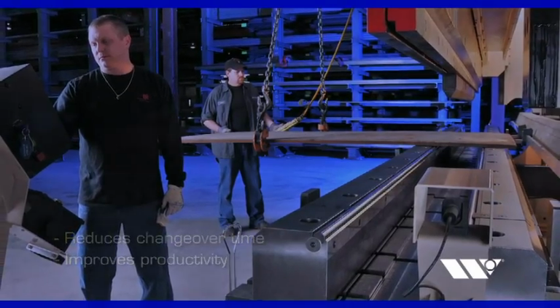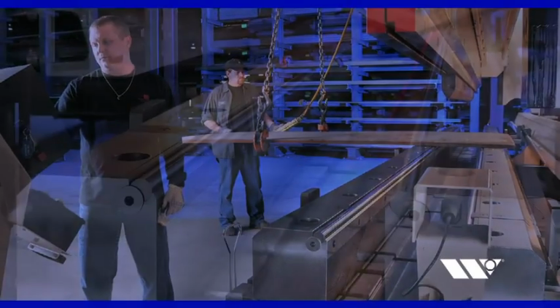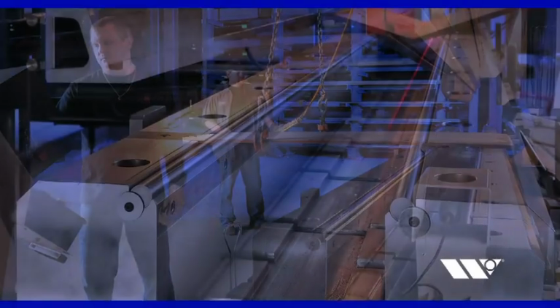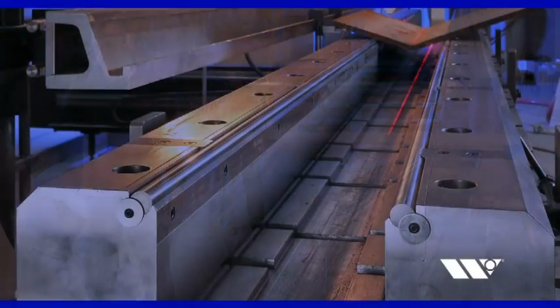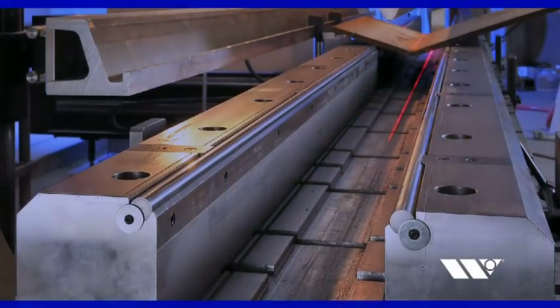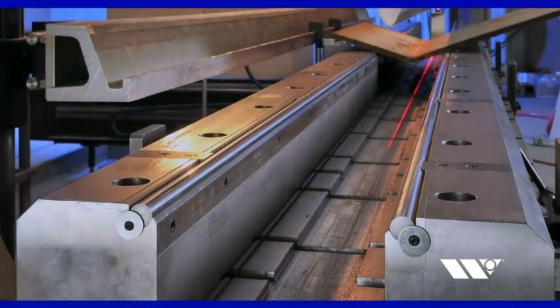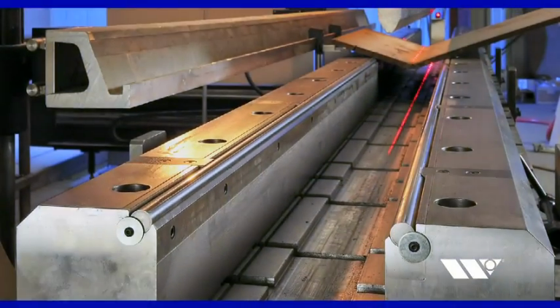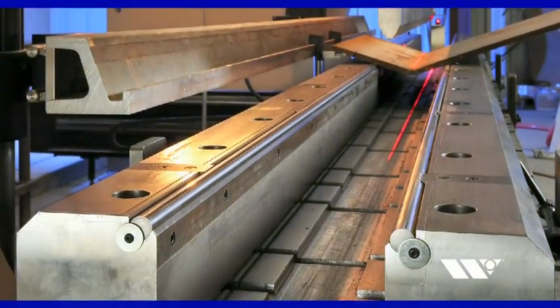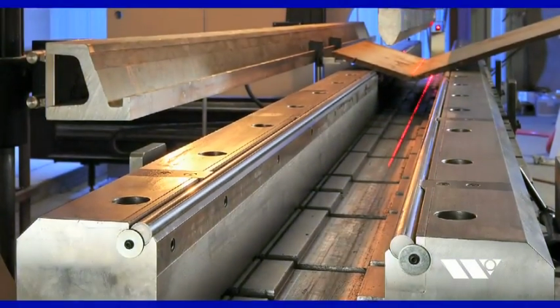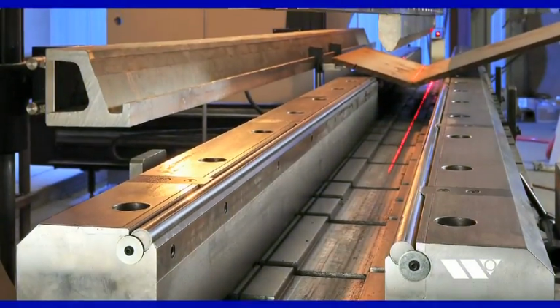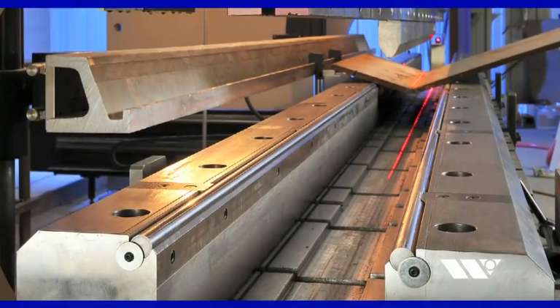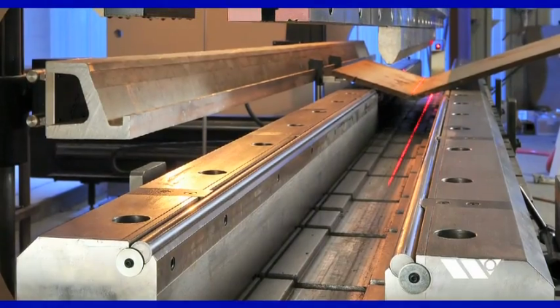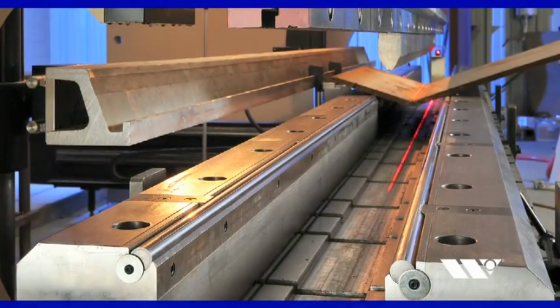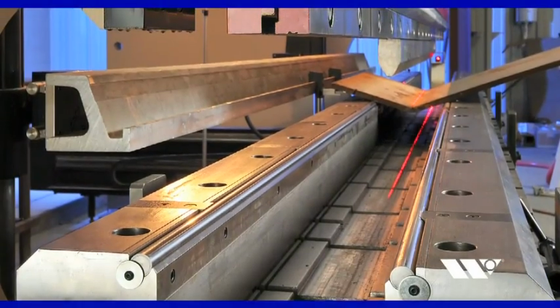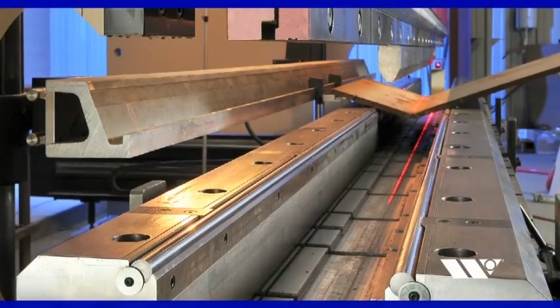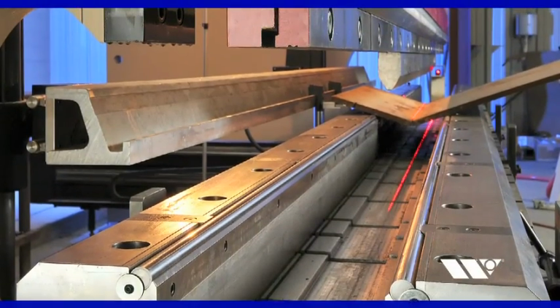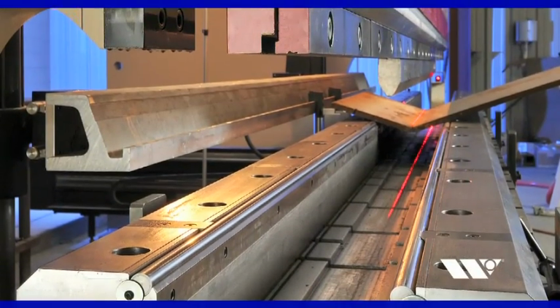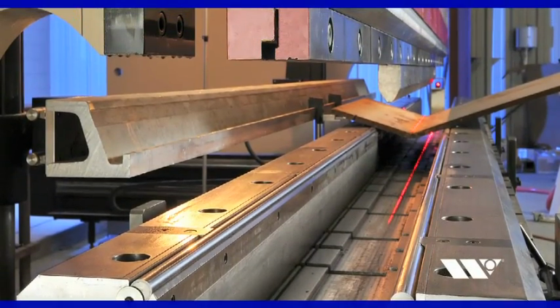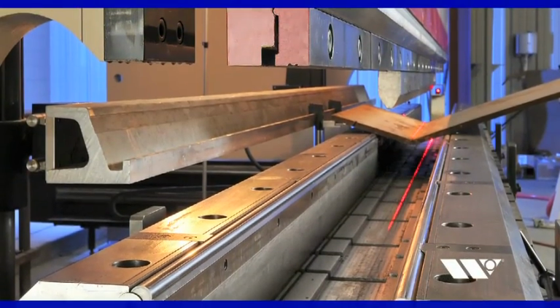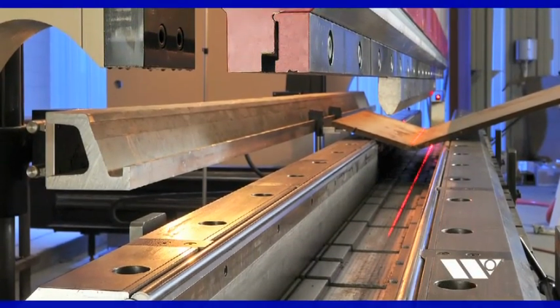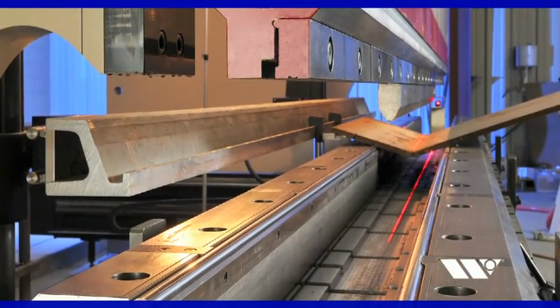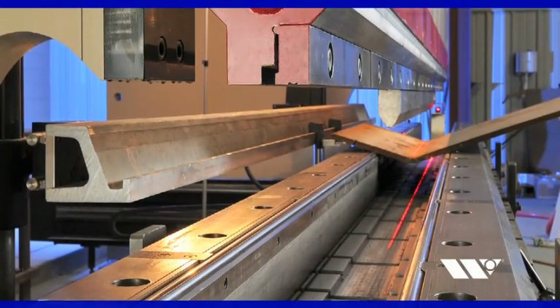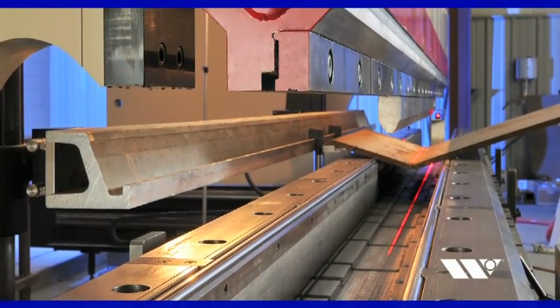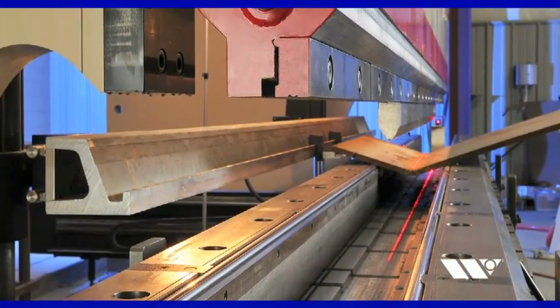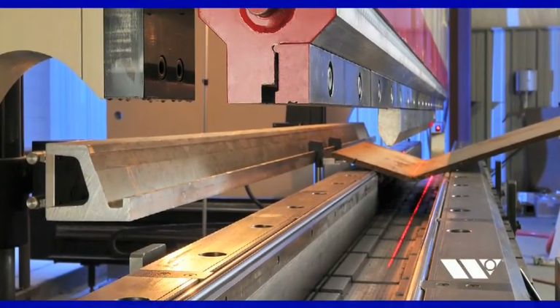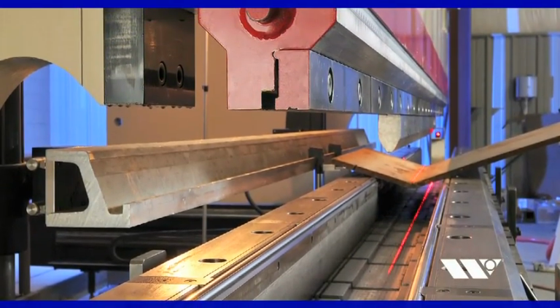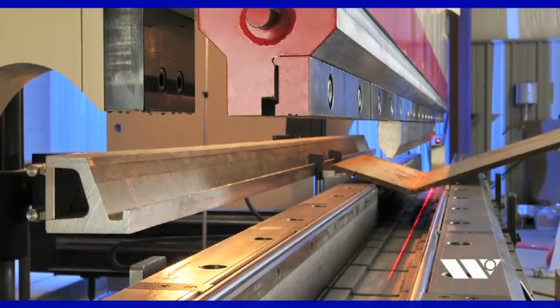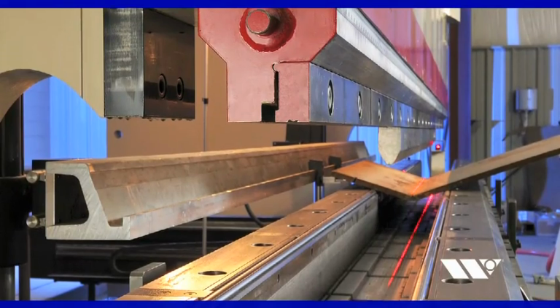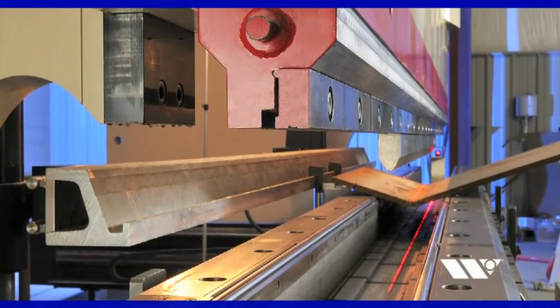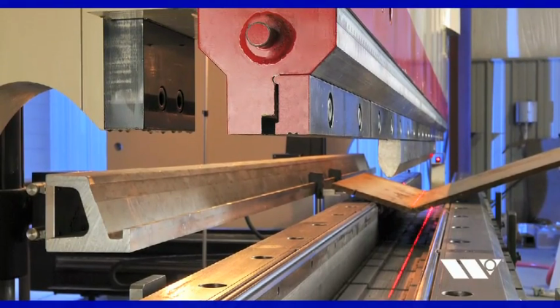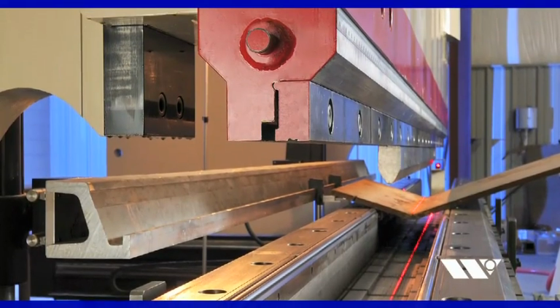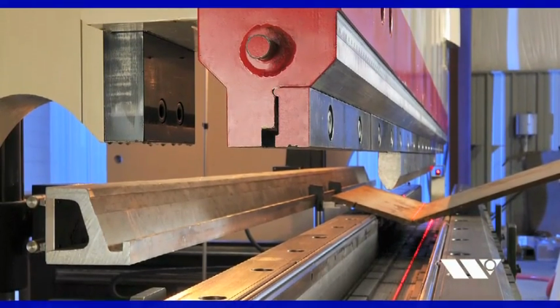The die assembly can also be configured to remain on the press permanently and function as a standard die holder, further reducing the amount of time your operator spends setting up.